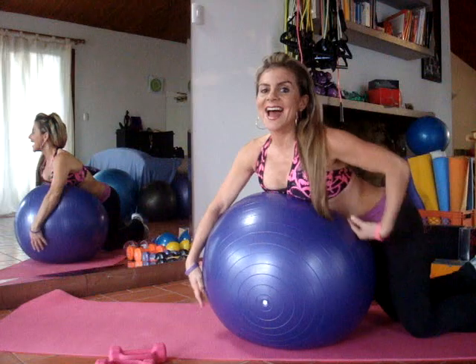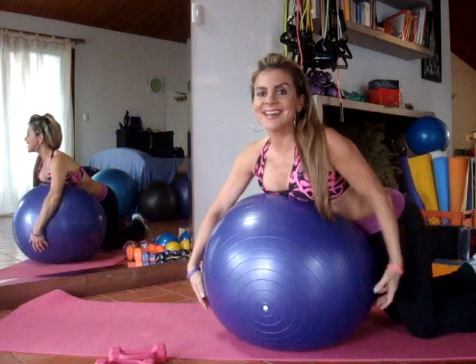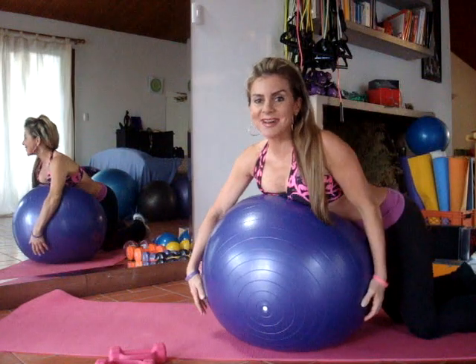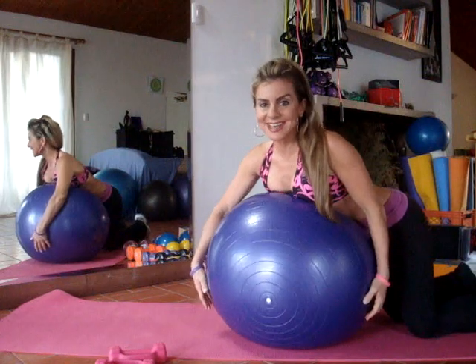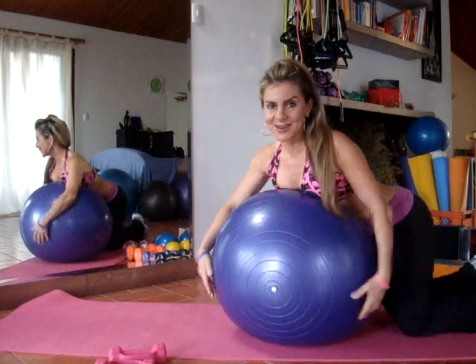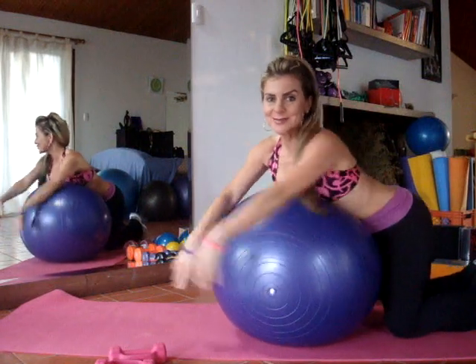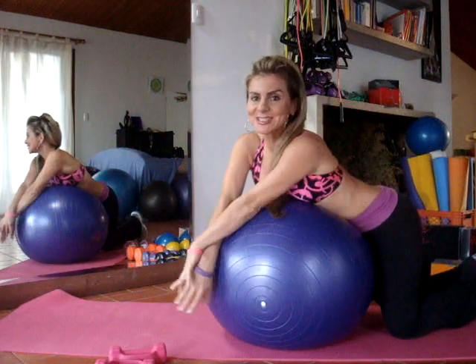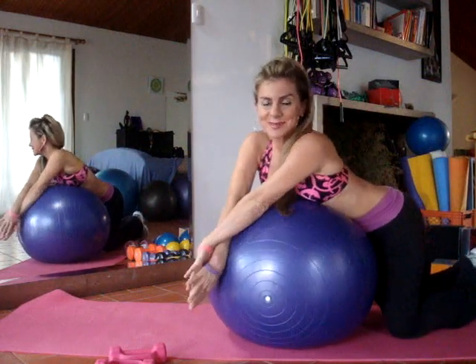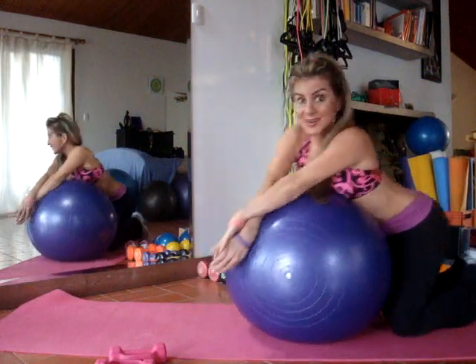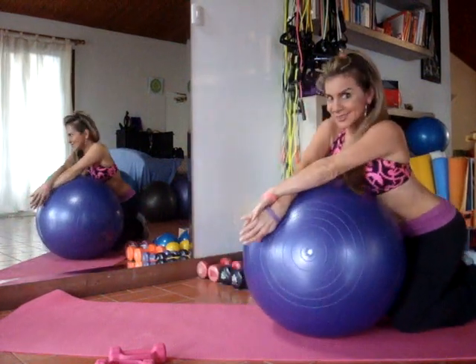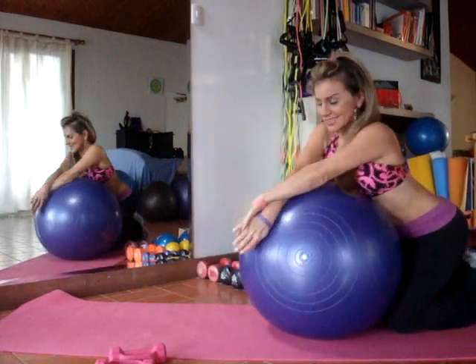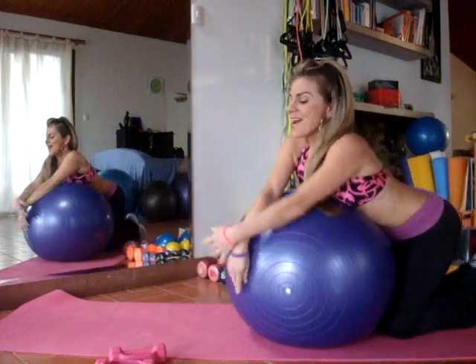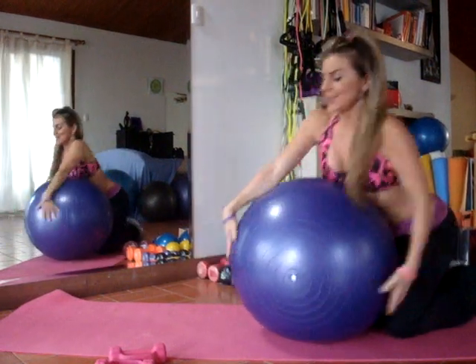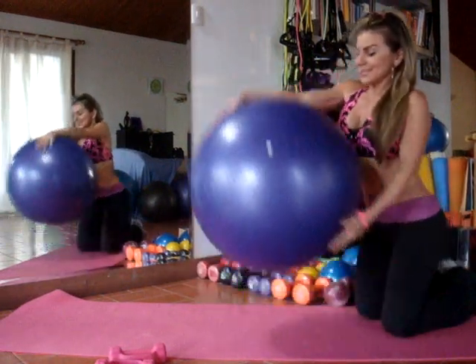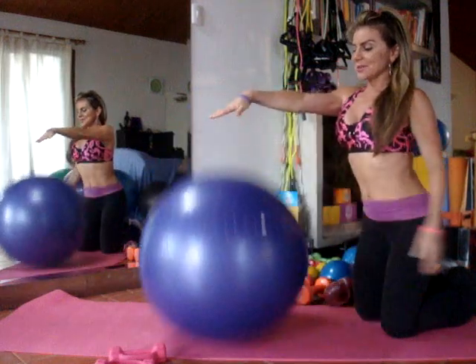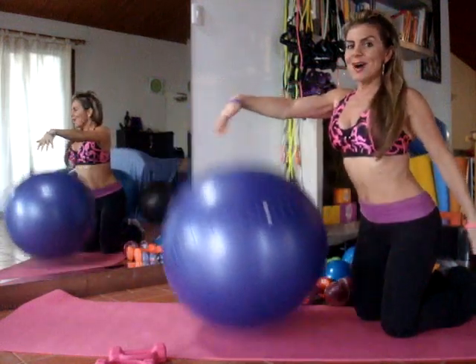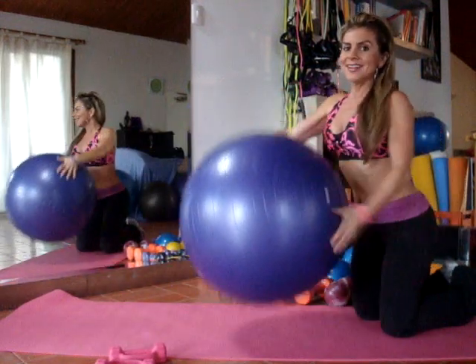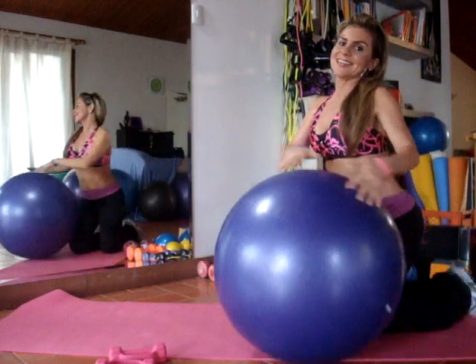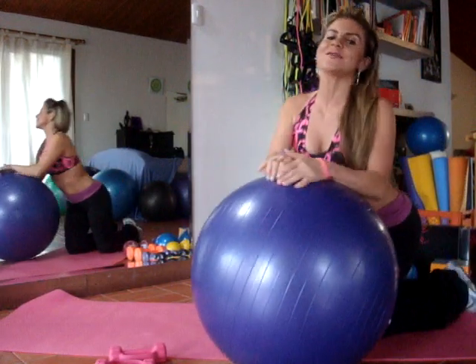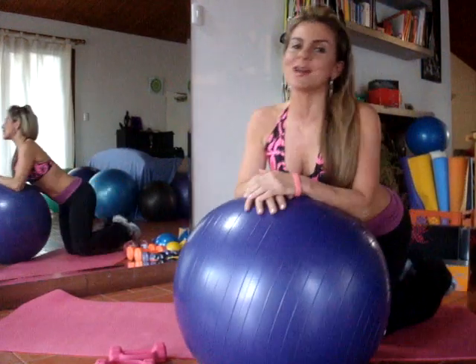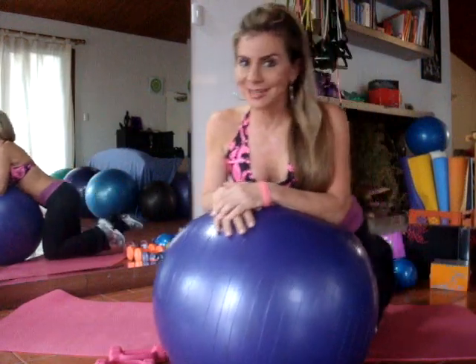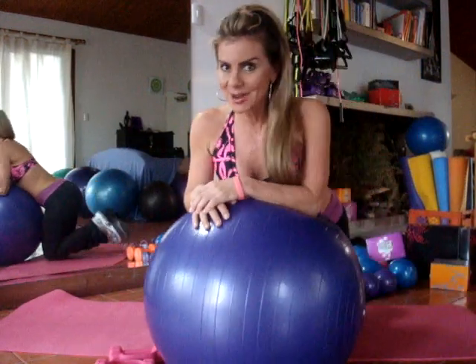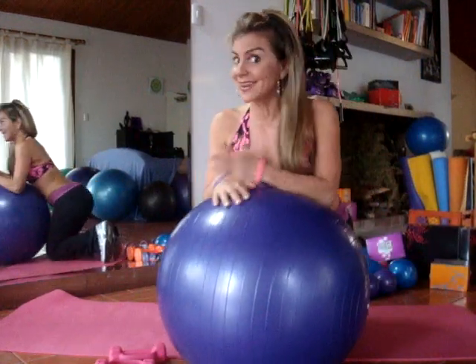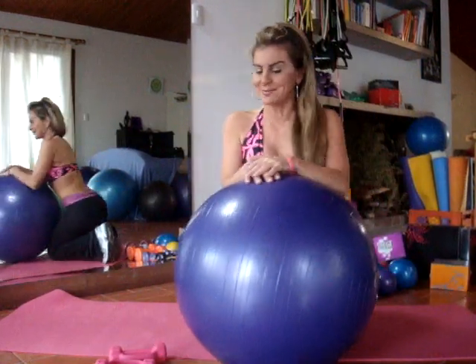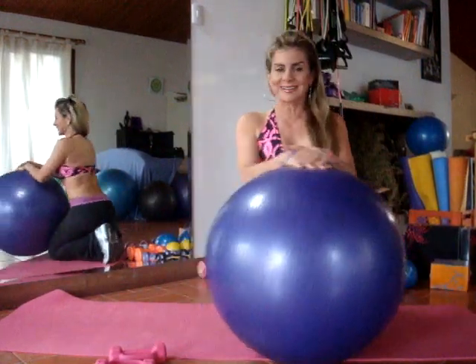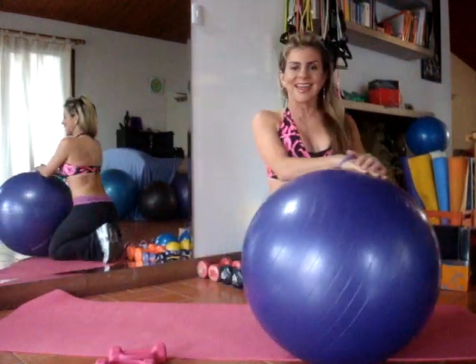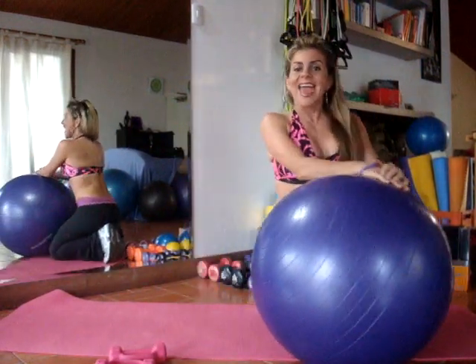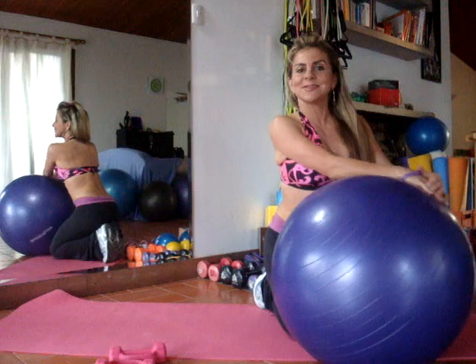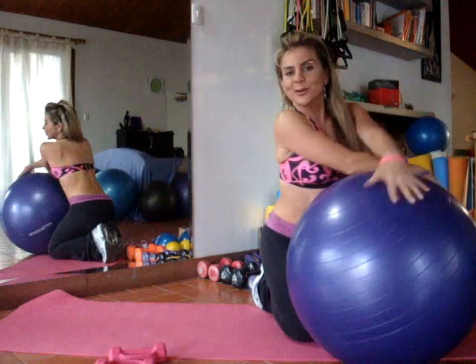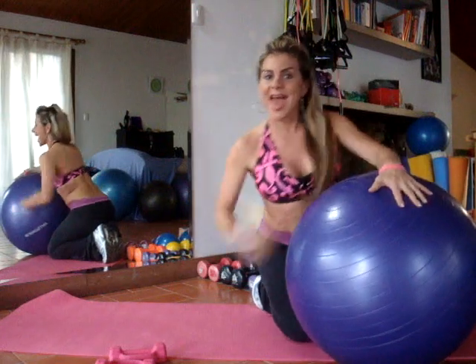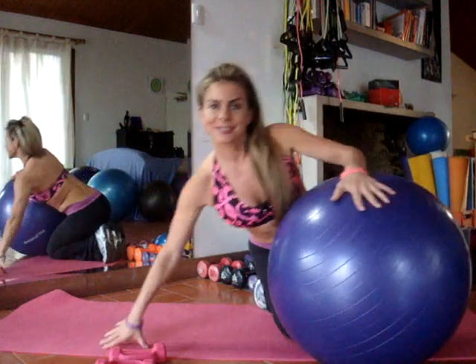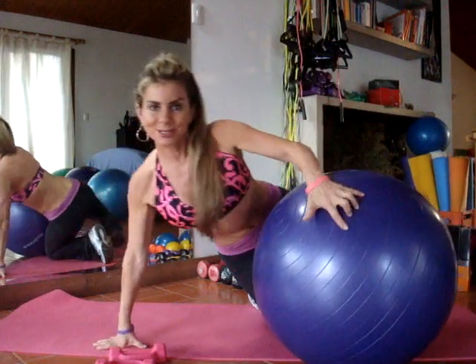Hi guys, I'm Monica Sancio. Are you ready to join me? No excuses. We're going to use a stability ball that is great for yoga, pilates, weights, anything practically. And we're going to work the abductors.